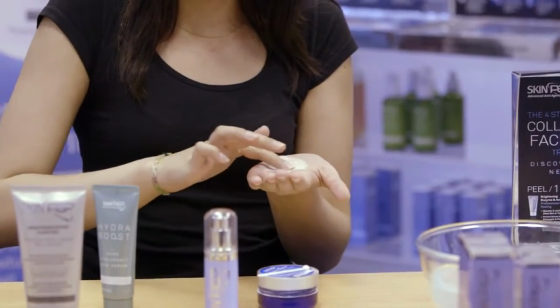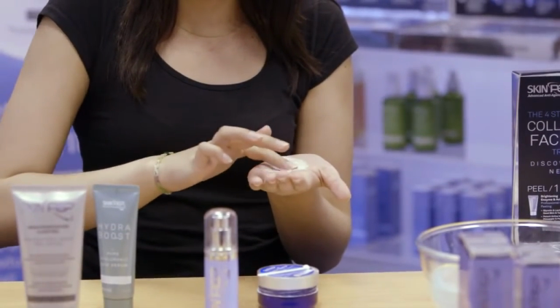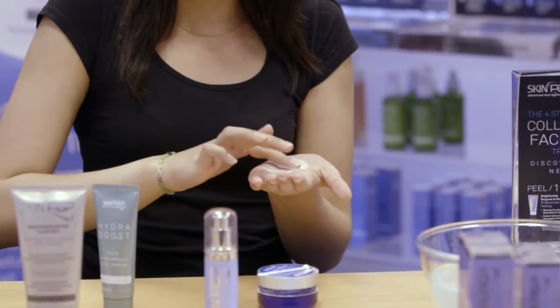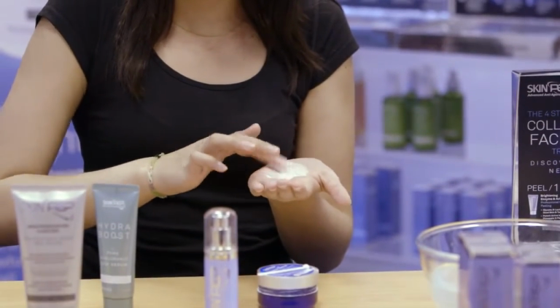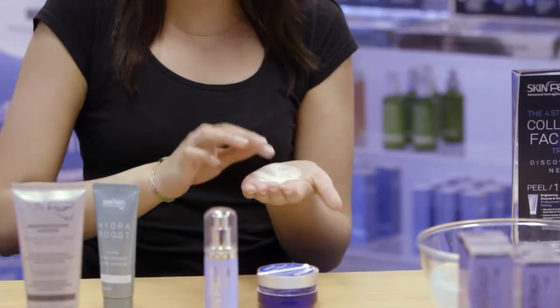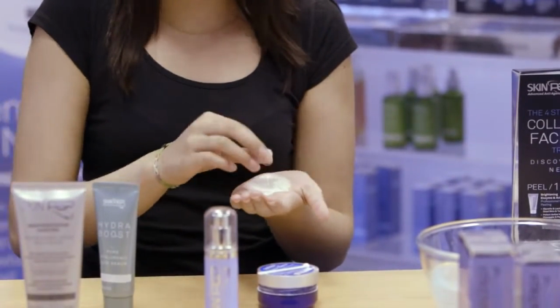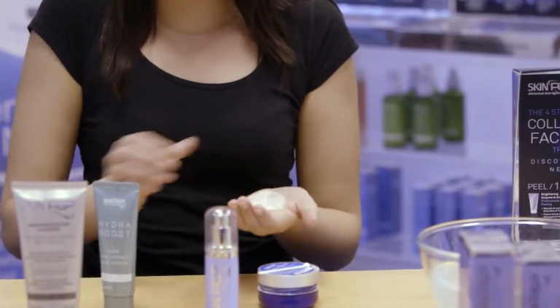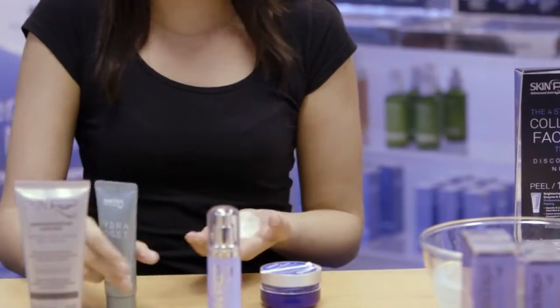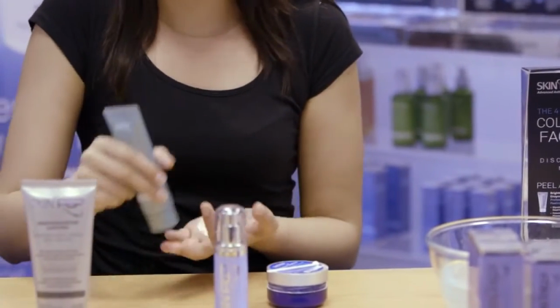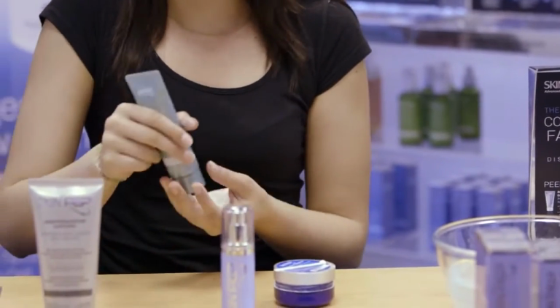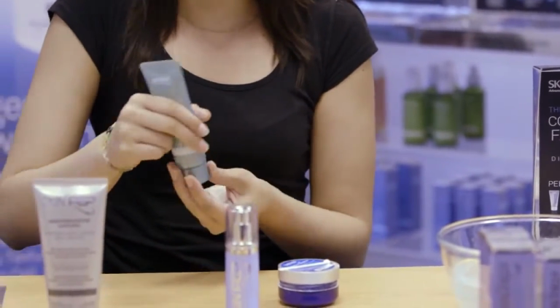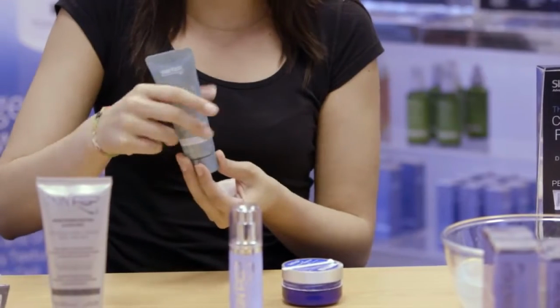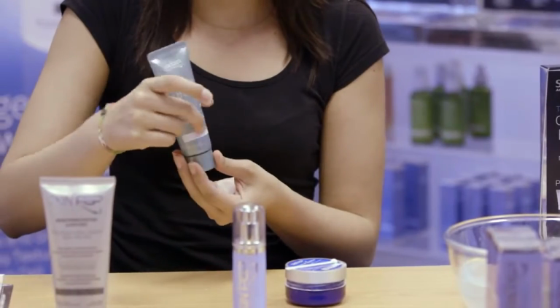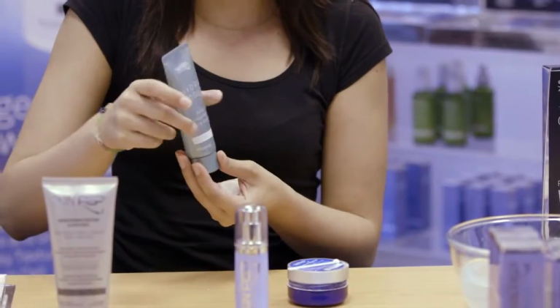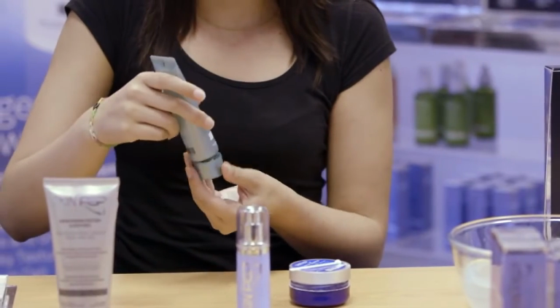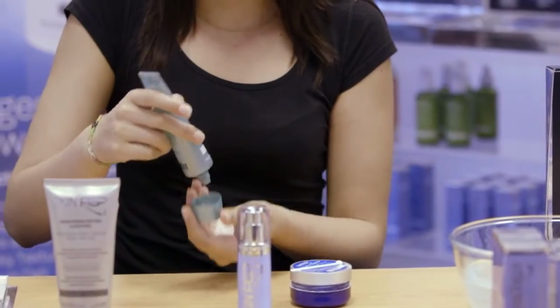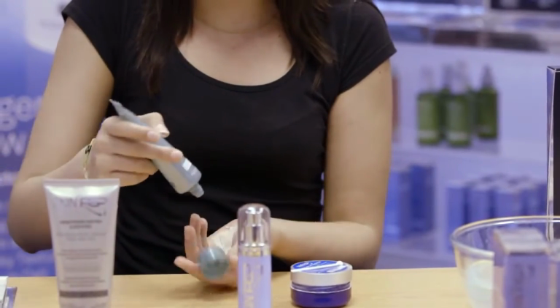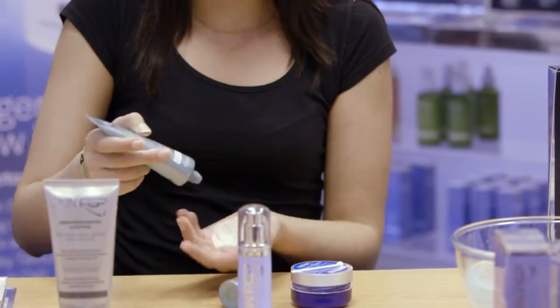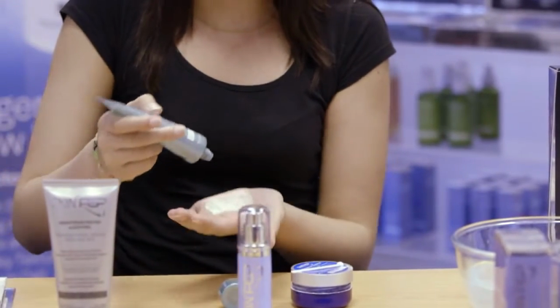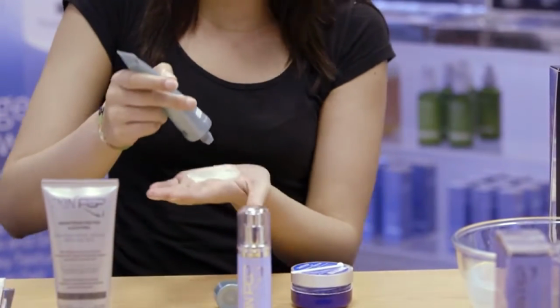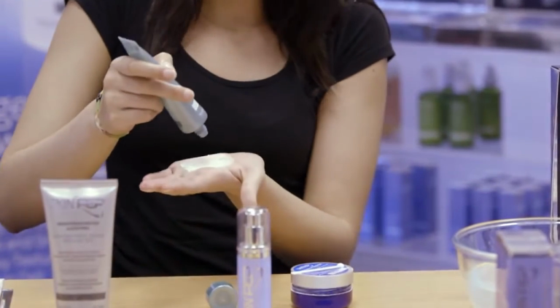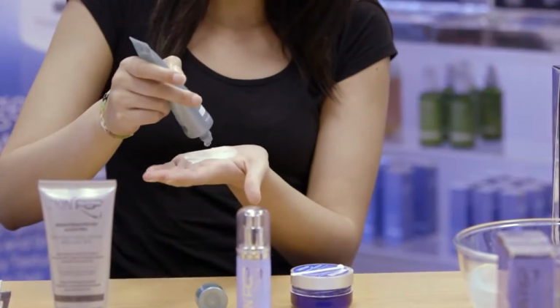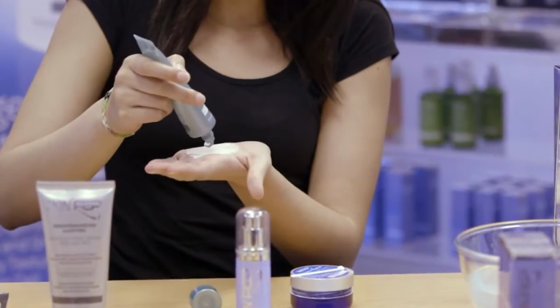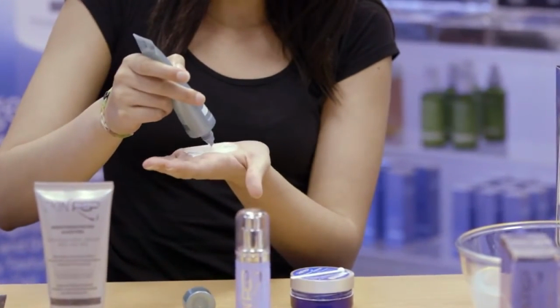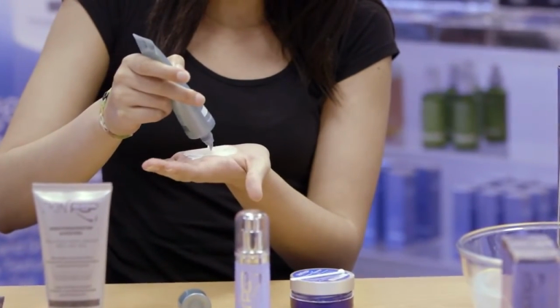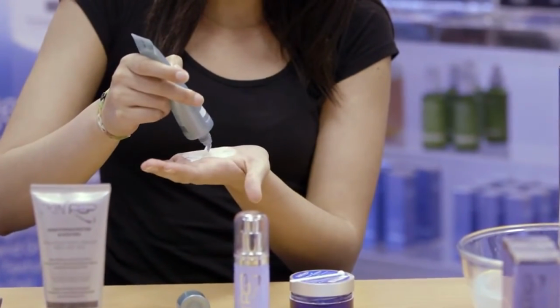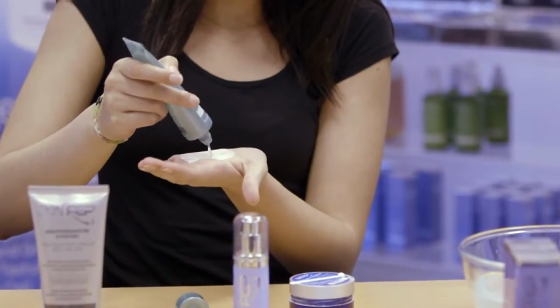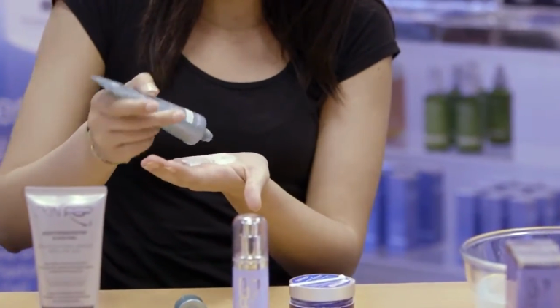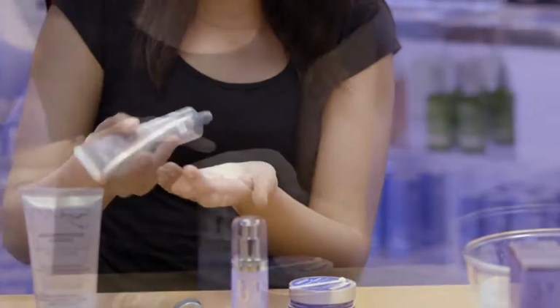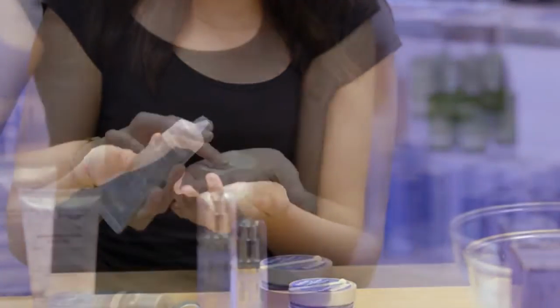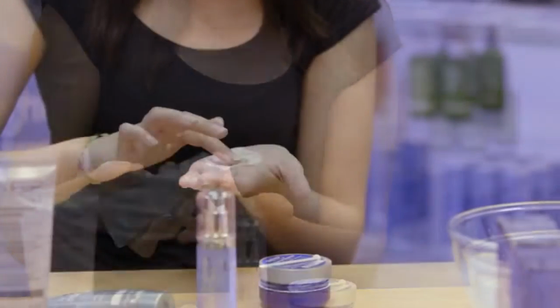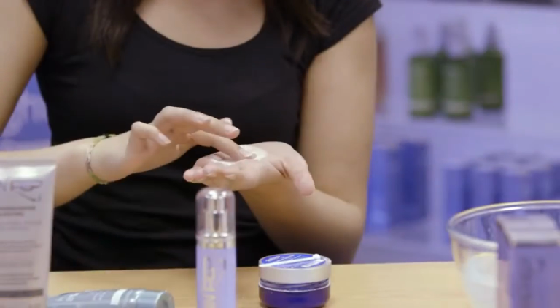Secondly, add a small amount of Hydra Boost to the Vitamin C and mix the two together. Once the Vitamin C is fully dissolved, it is ready to apply.